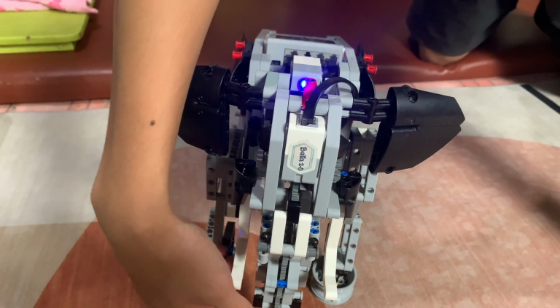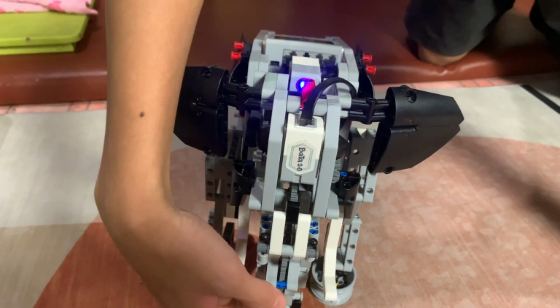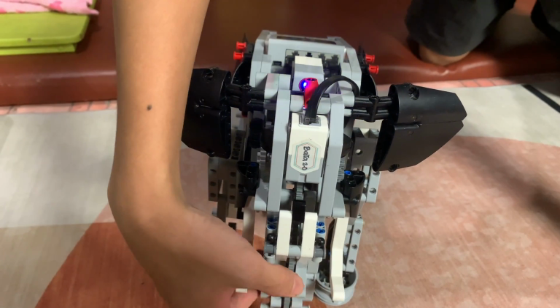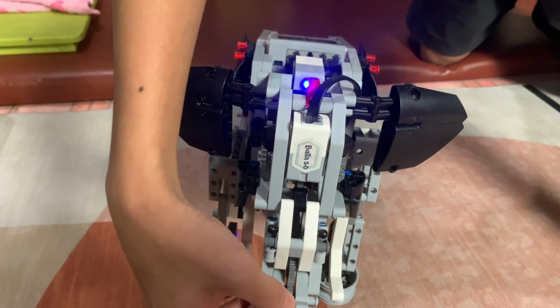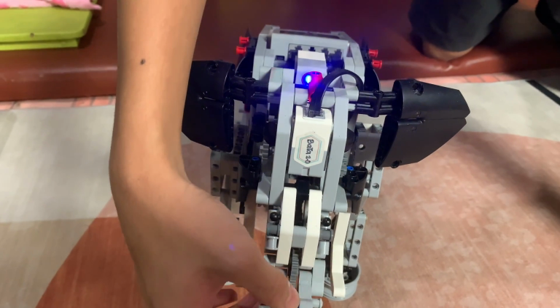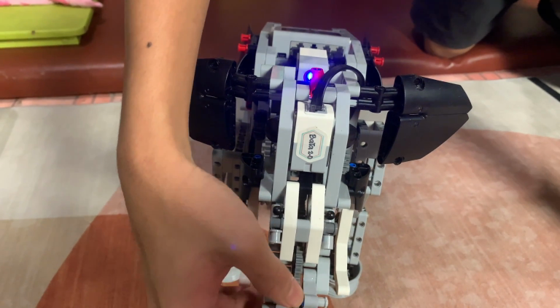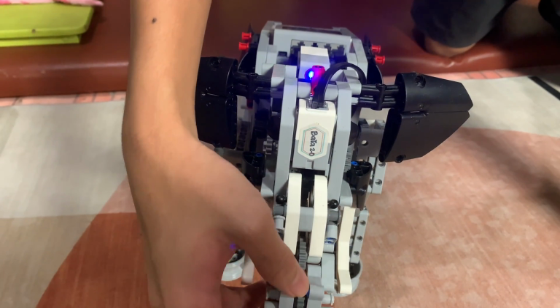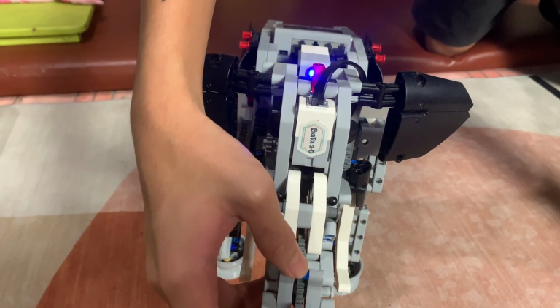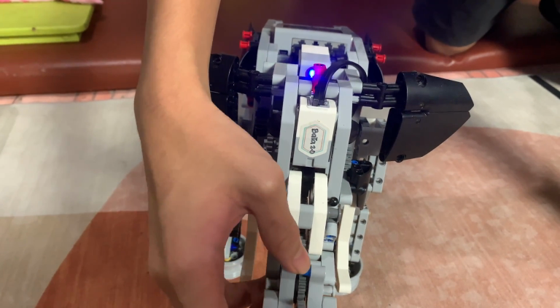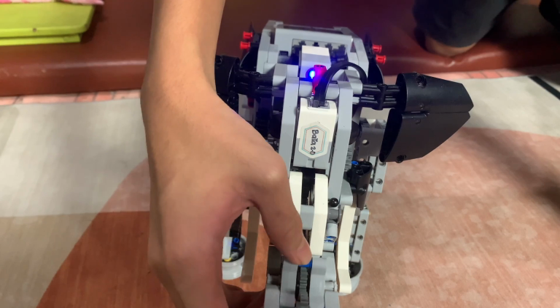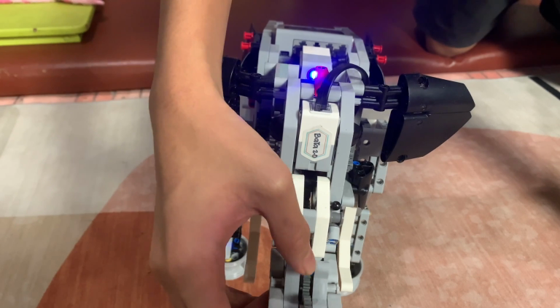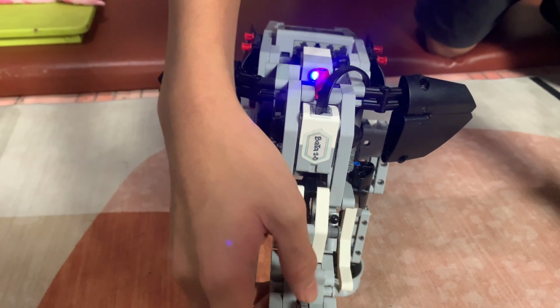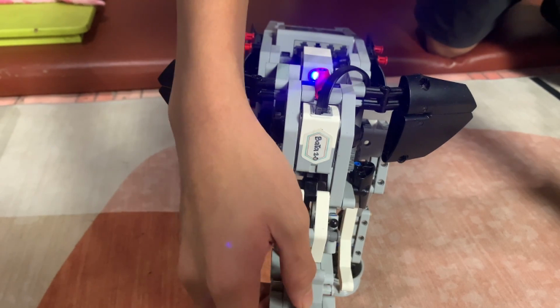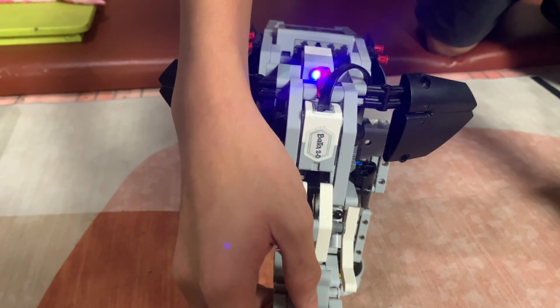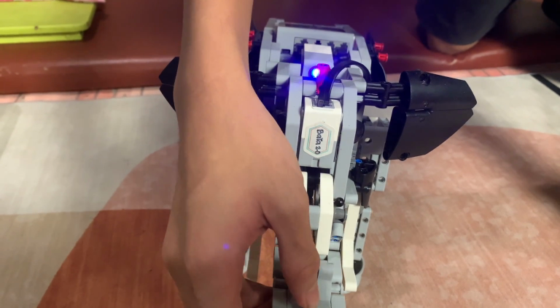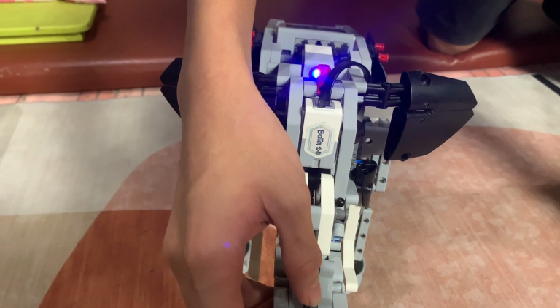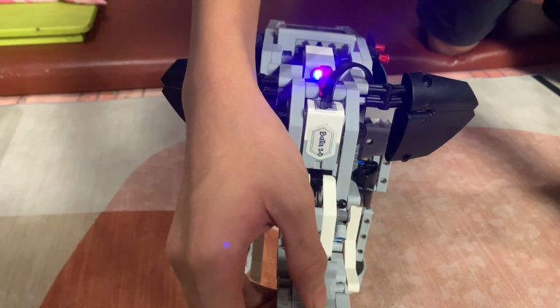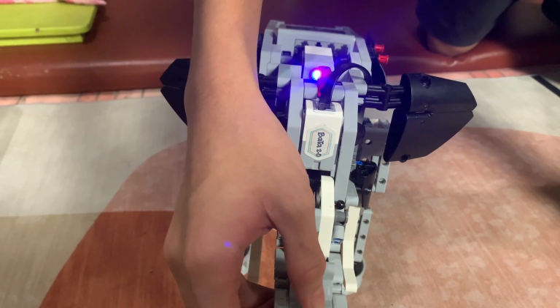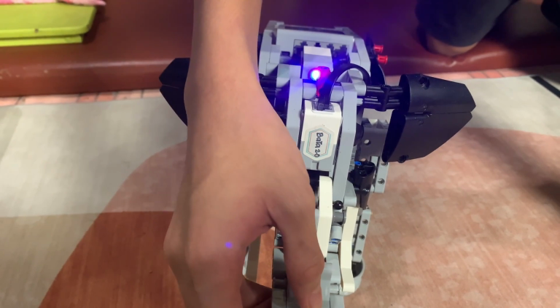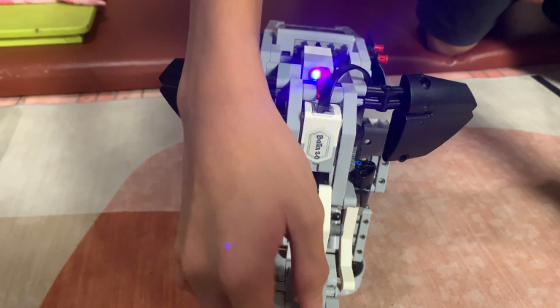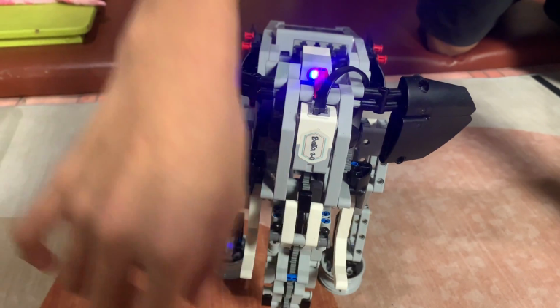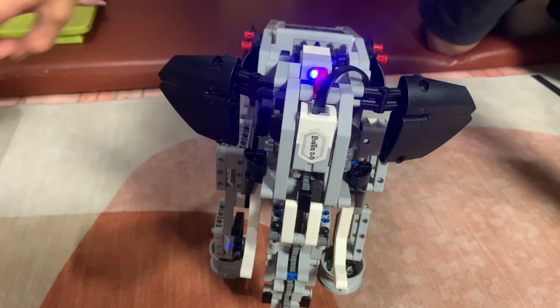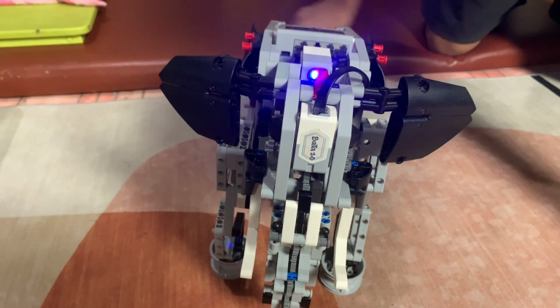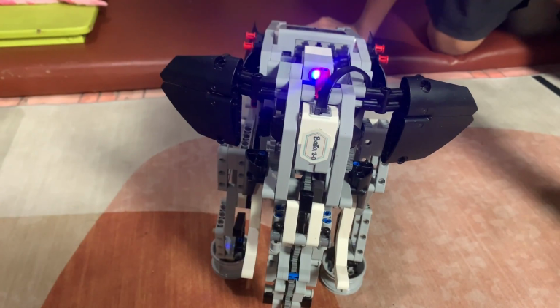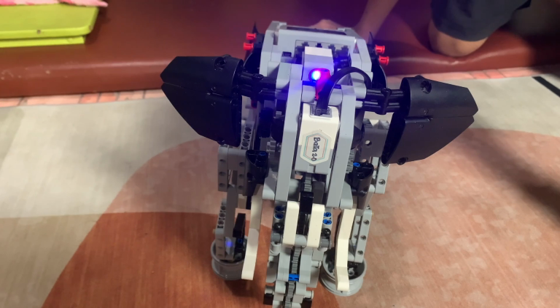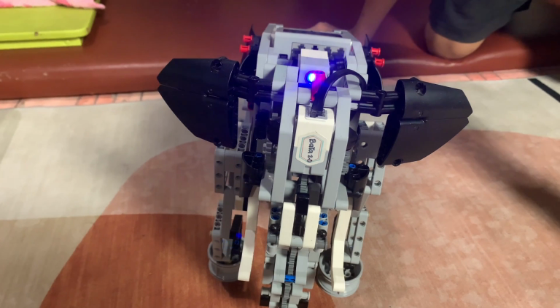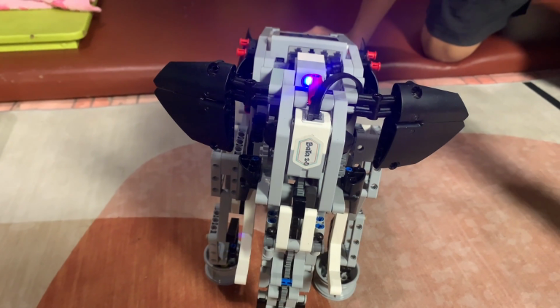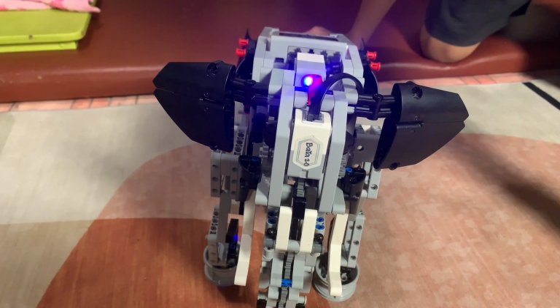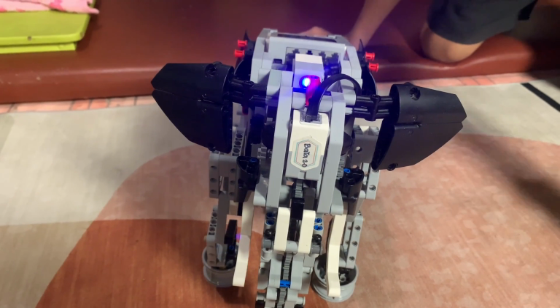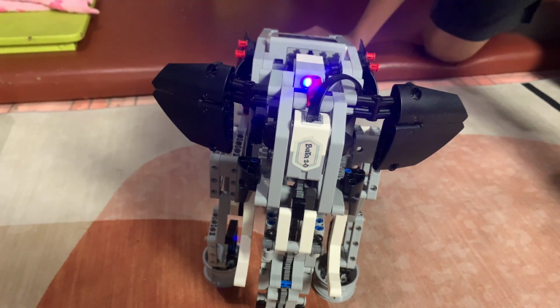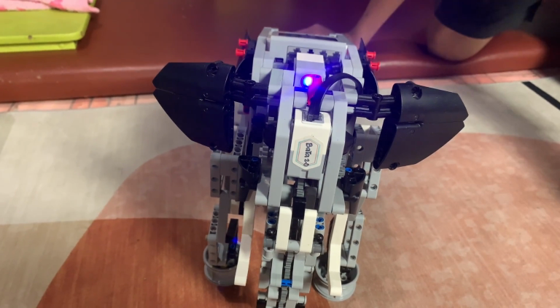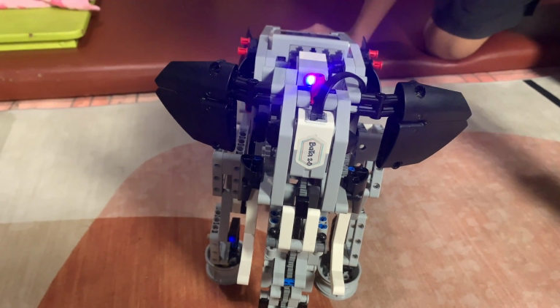And when it reaches that, it'll stop with the right commands. And that's the whole head.